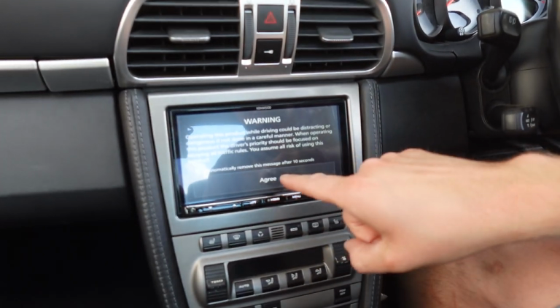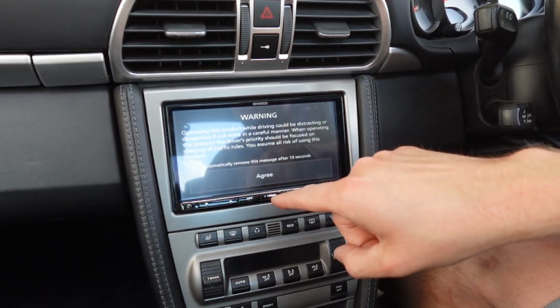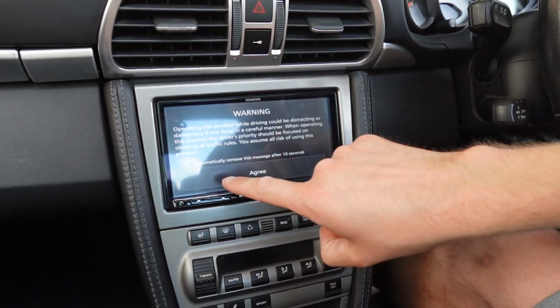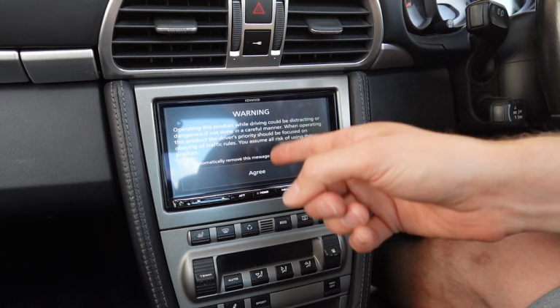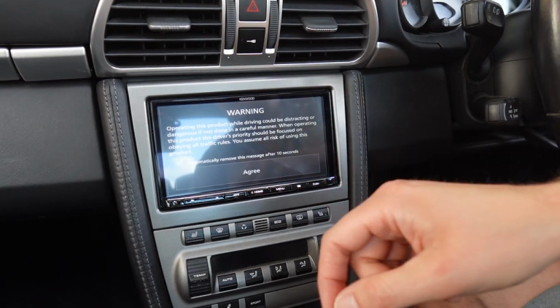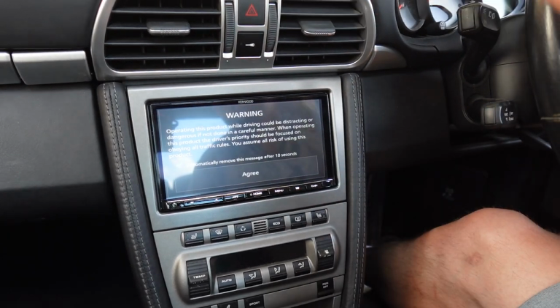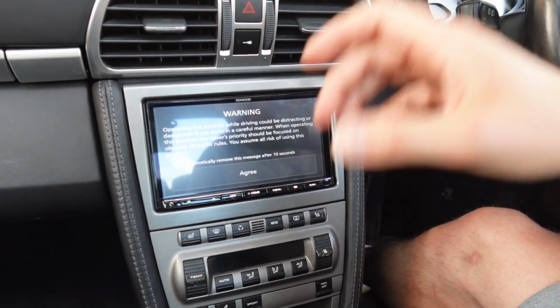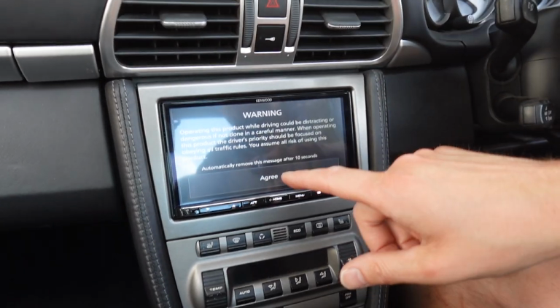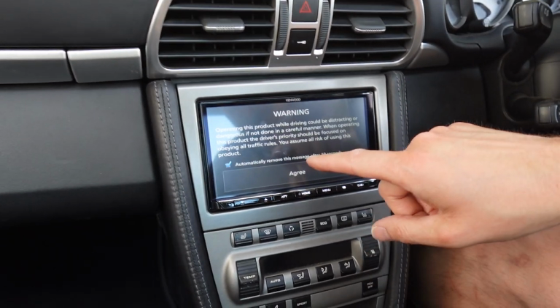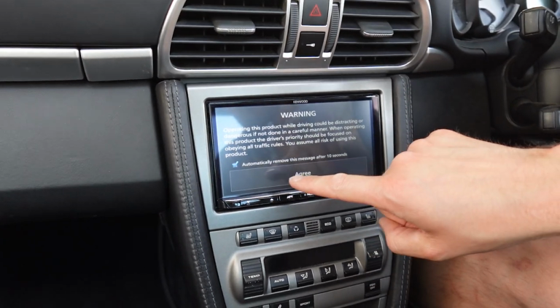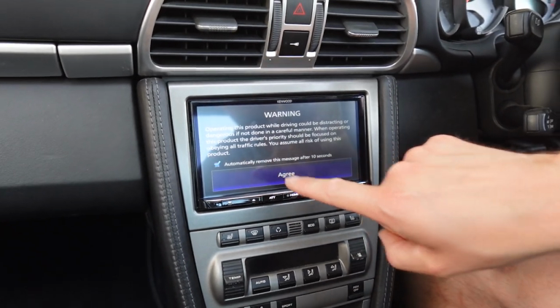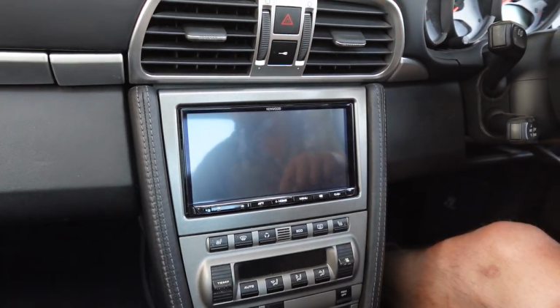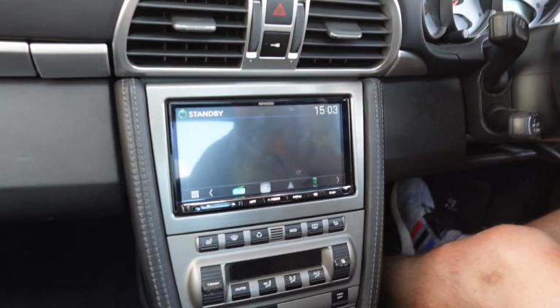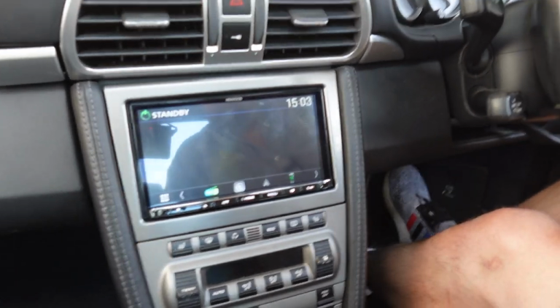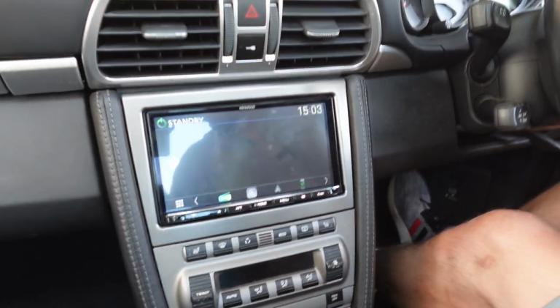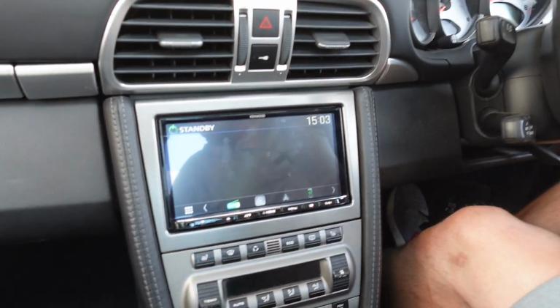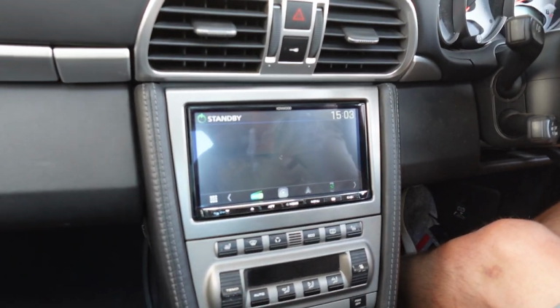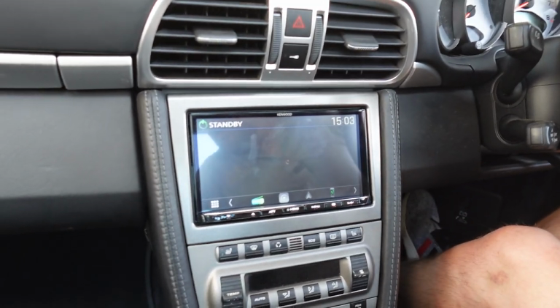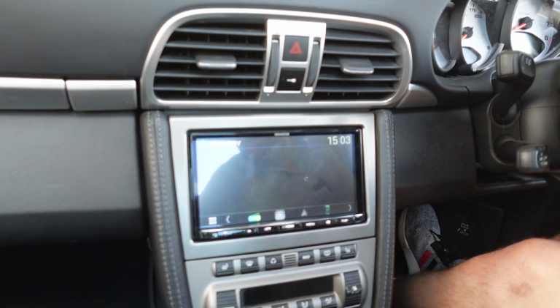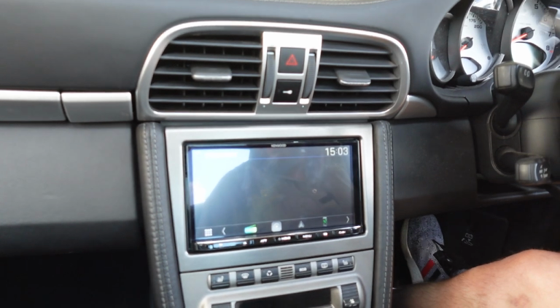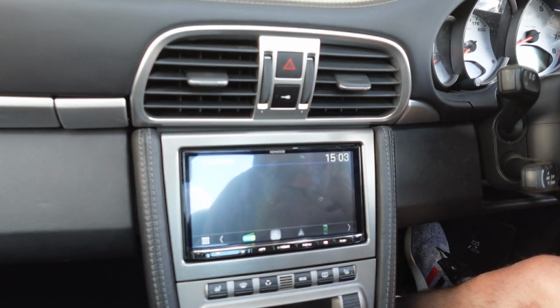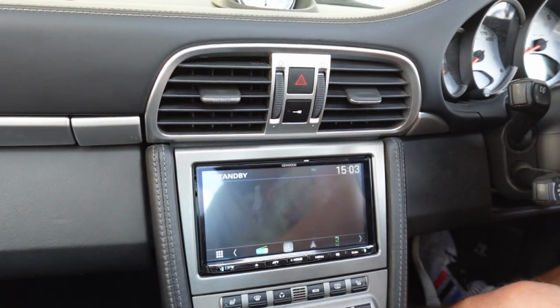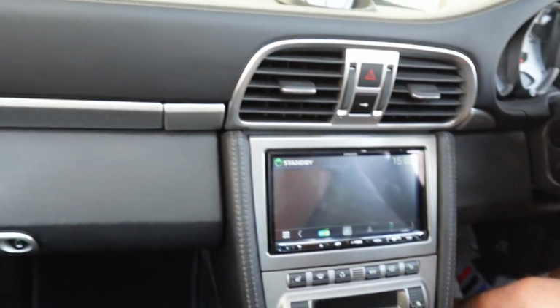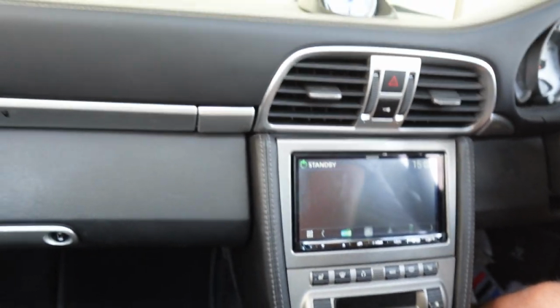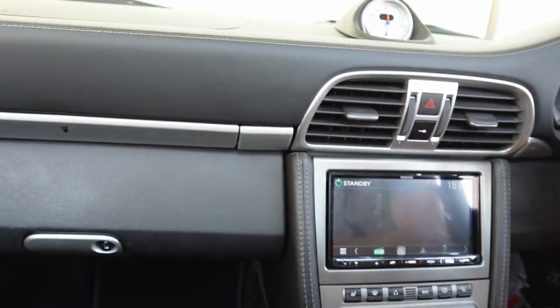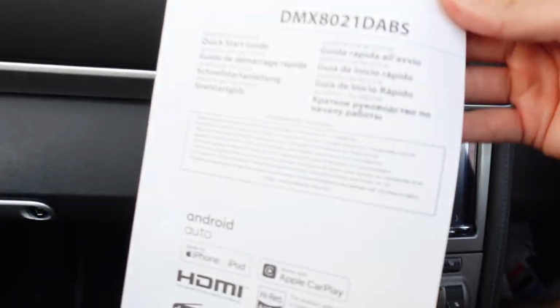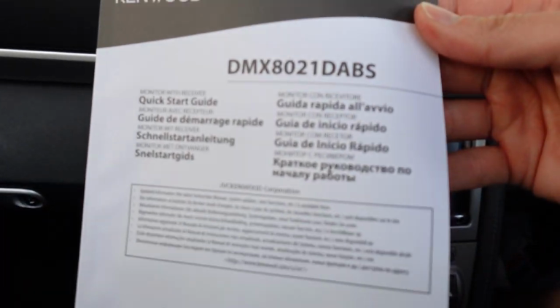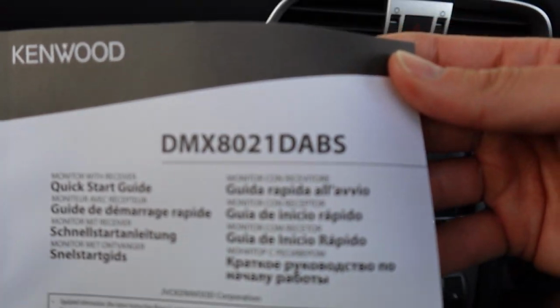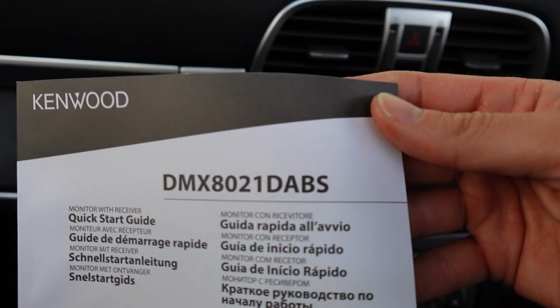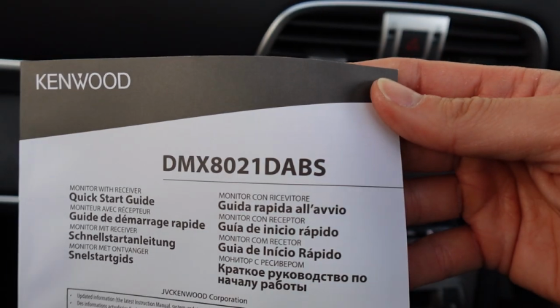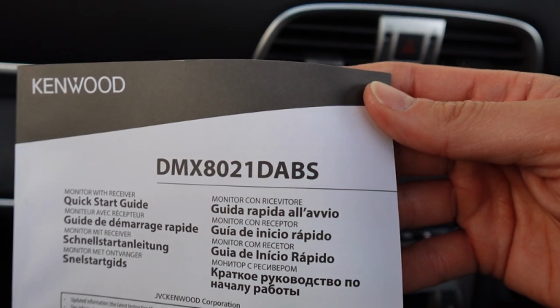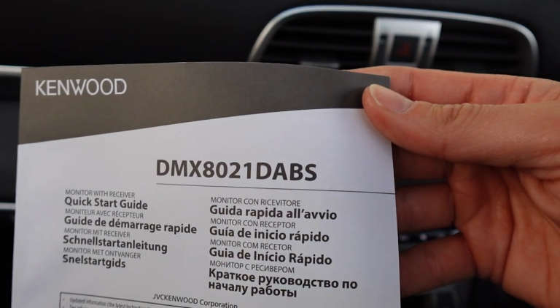The disclaimer comes on — you can wait 10 seconds and it disappears, or just hit agree and it will come on. Now this is the Kenwood DMX 8021. Take a screenshot of that part number if you want to Google it.